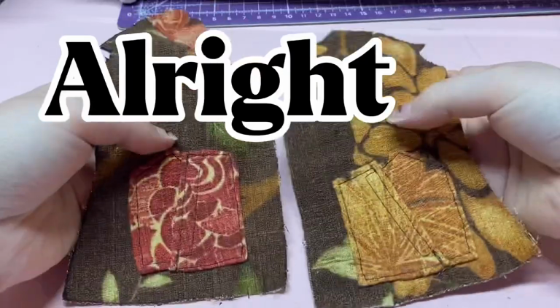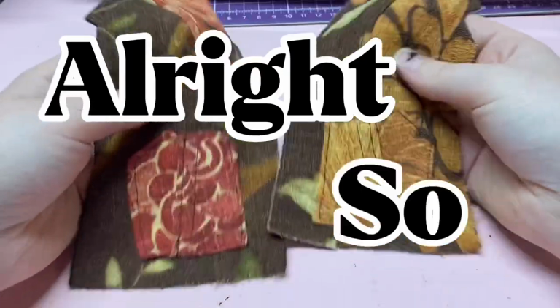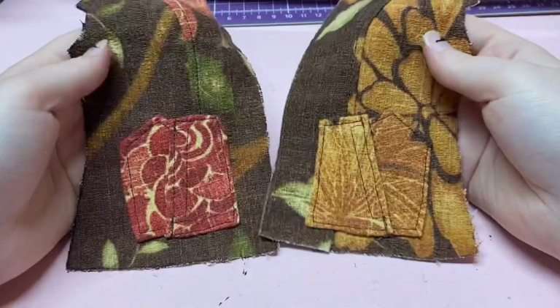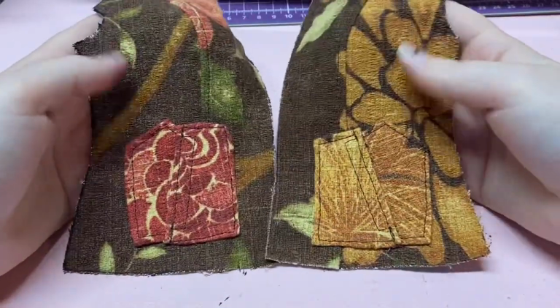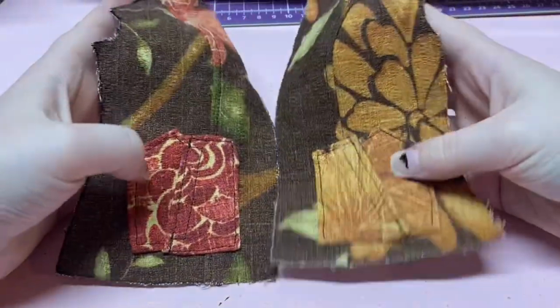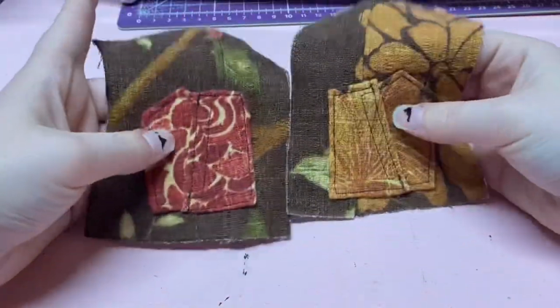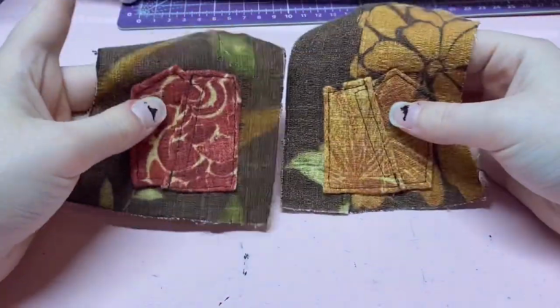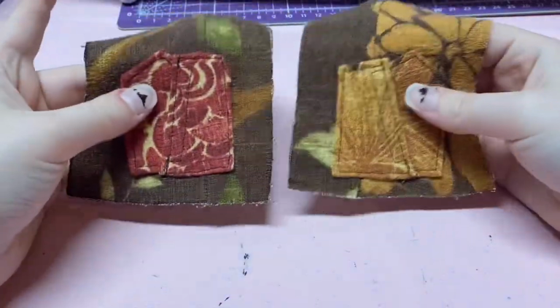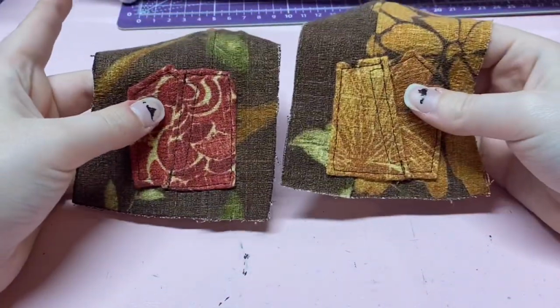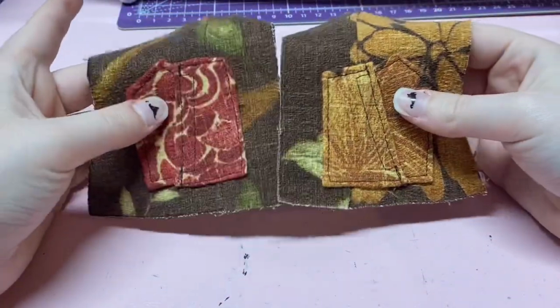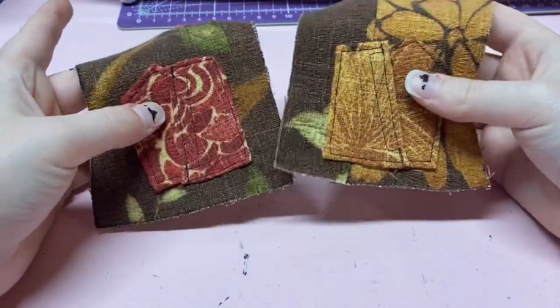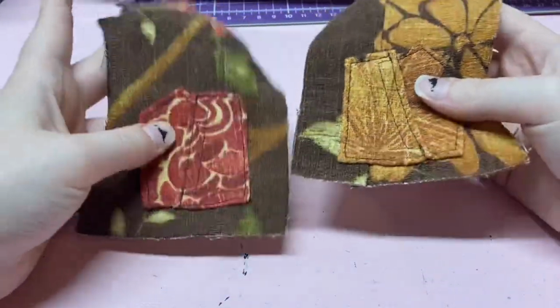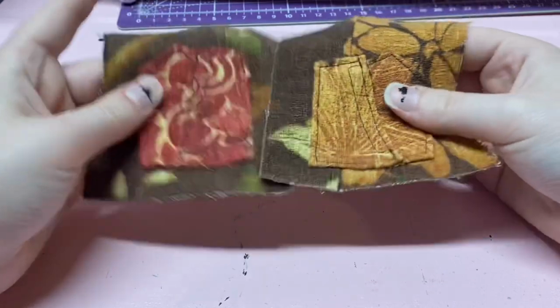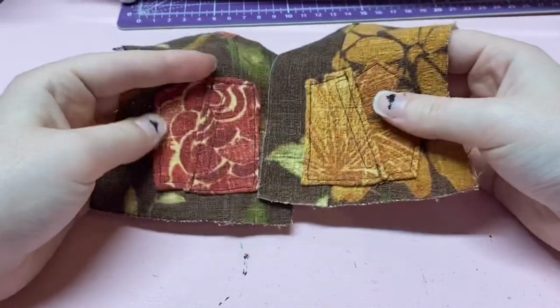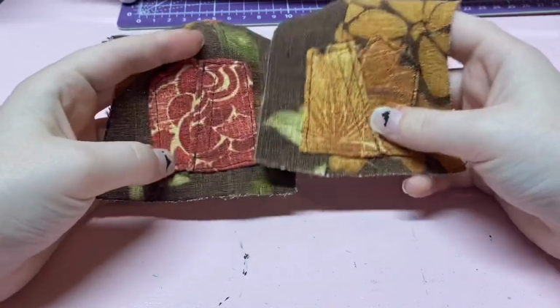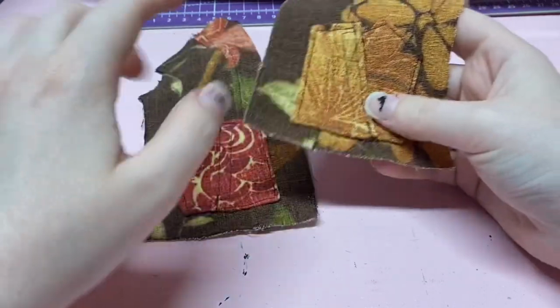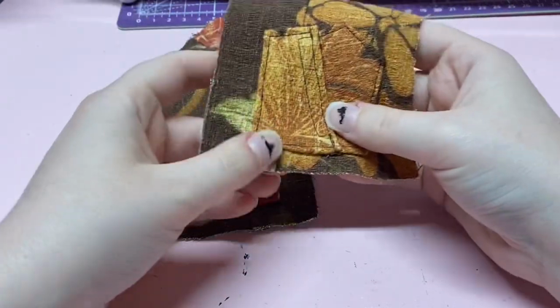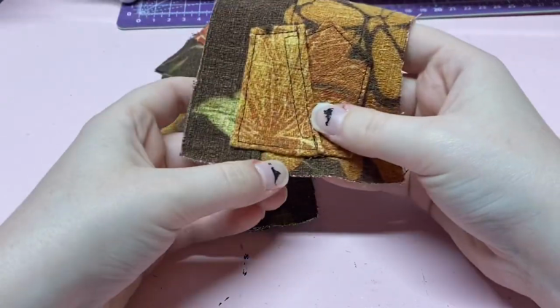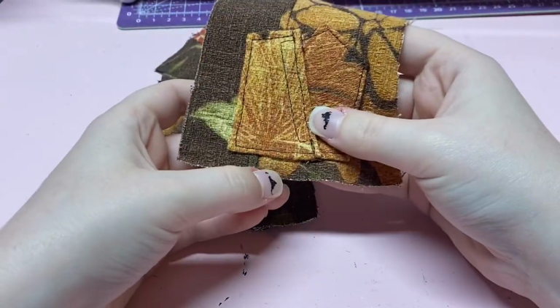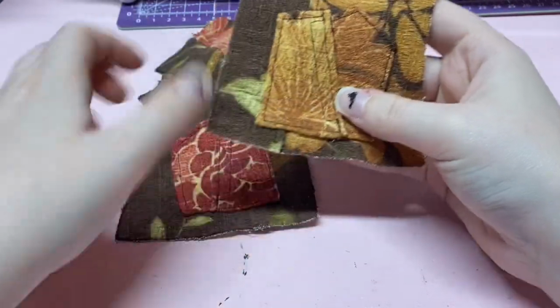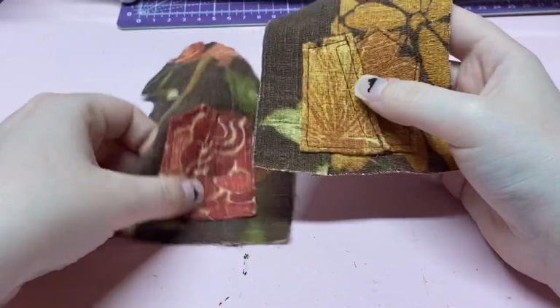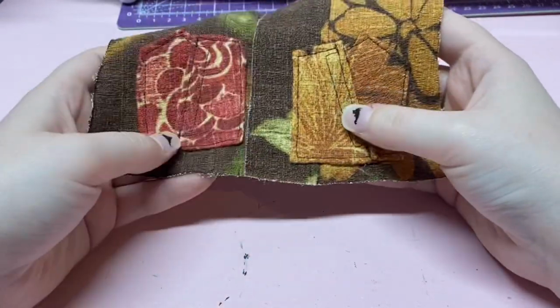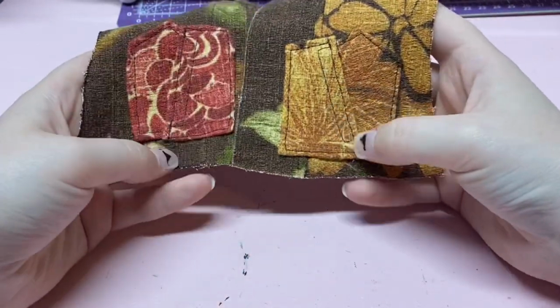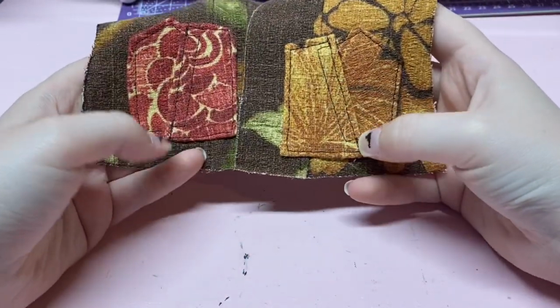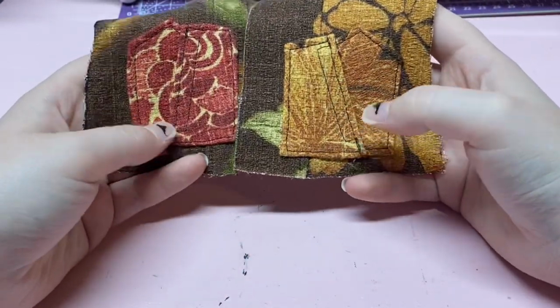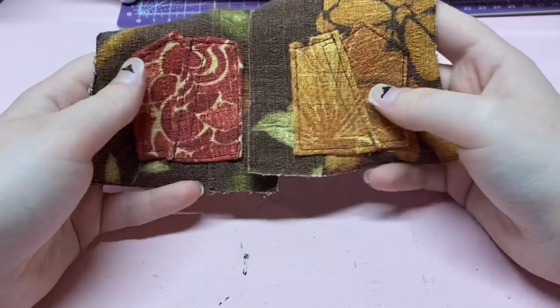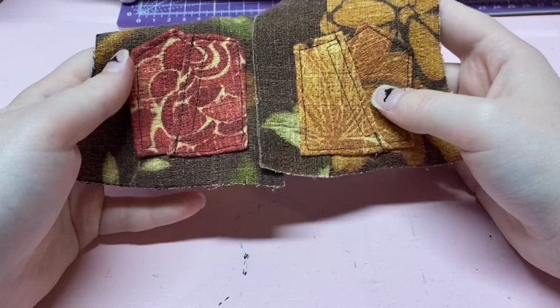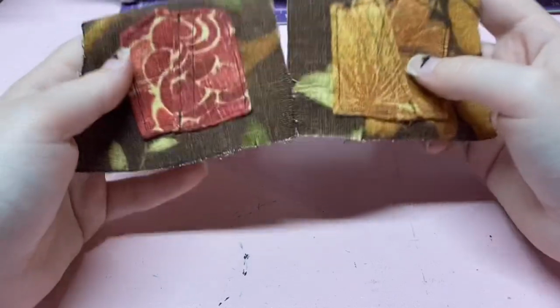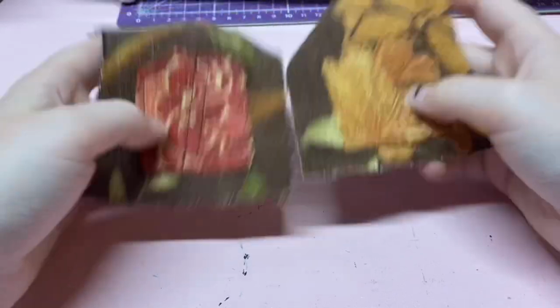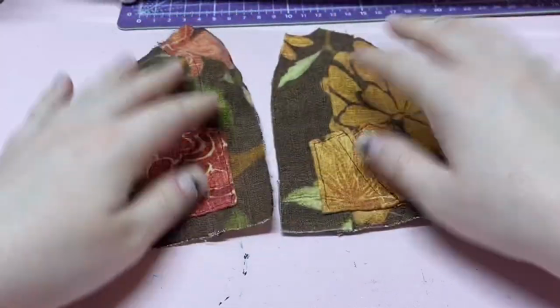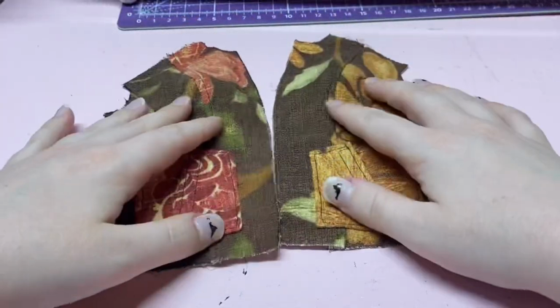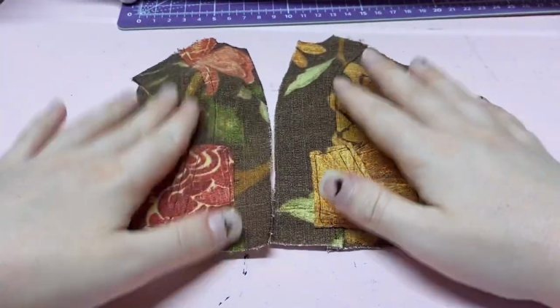Now that we have the pockets on — as best as you can, they are a little difficult. I've got this one a little bit close to the edge, more so than the other one, but I think I can work with it. Now we are going to move on to the breast pocket, which goes on this piece, so we are going to put this piece to the side.